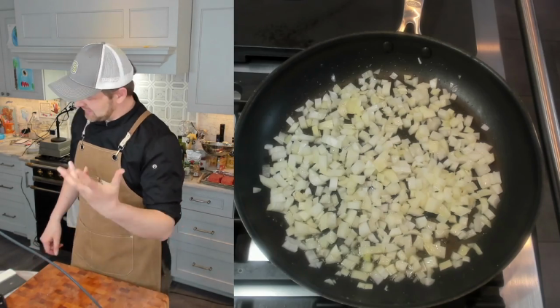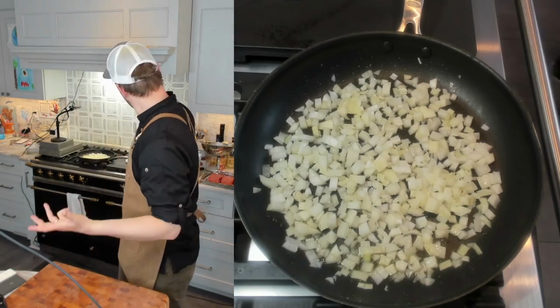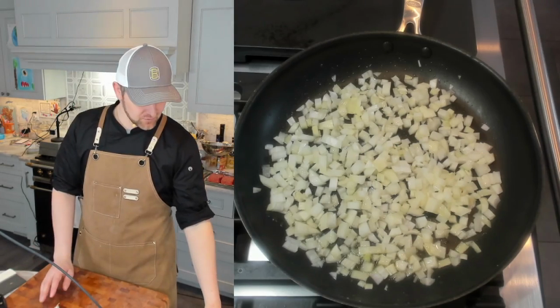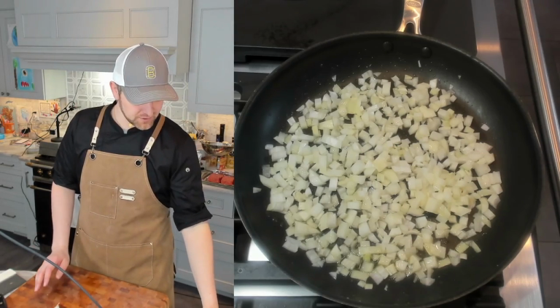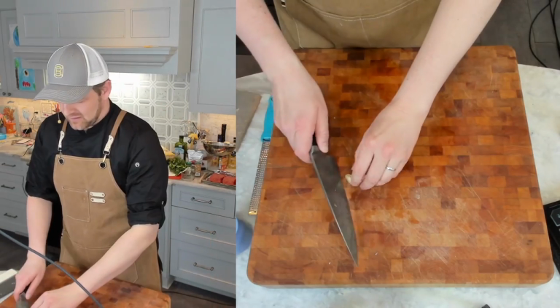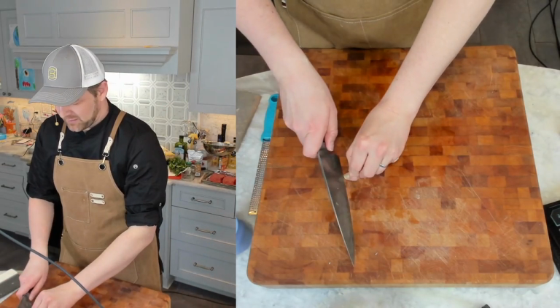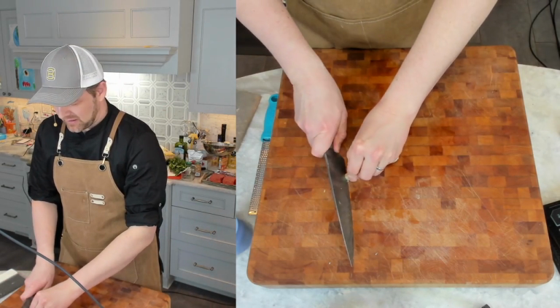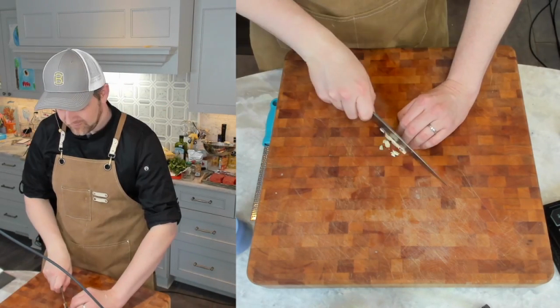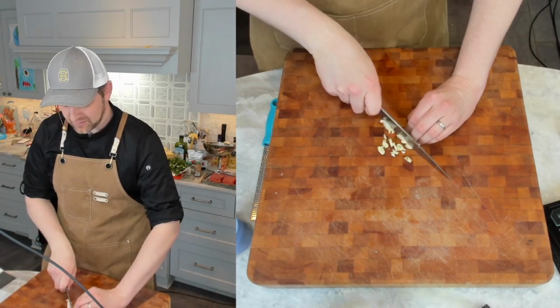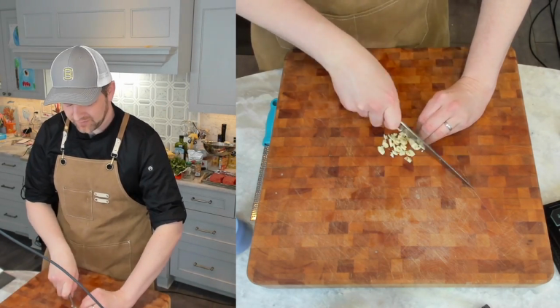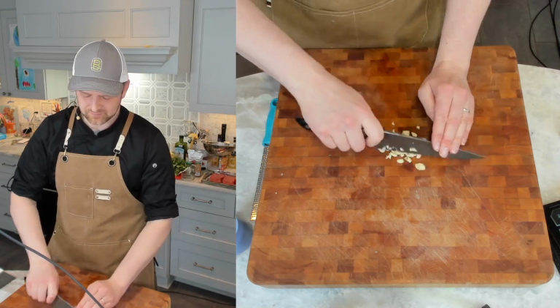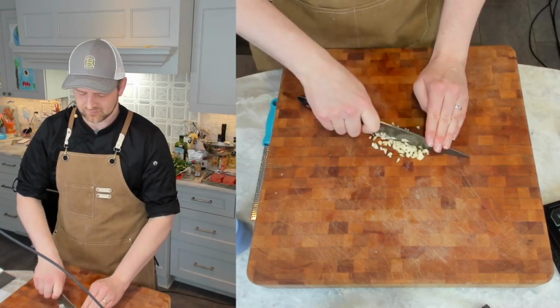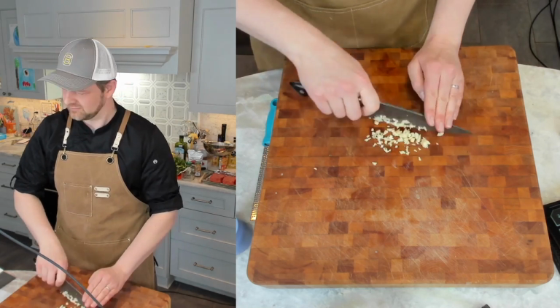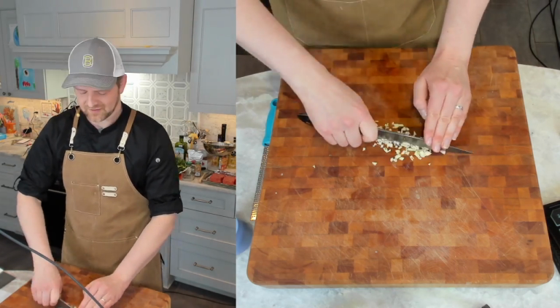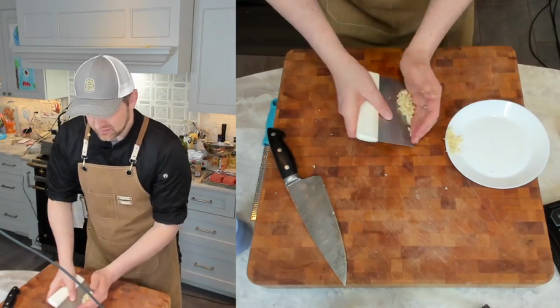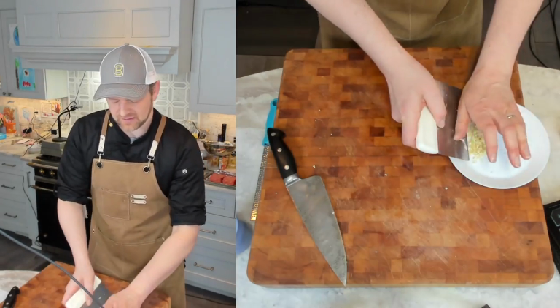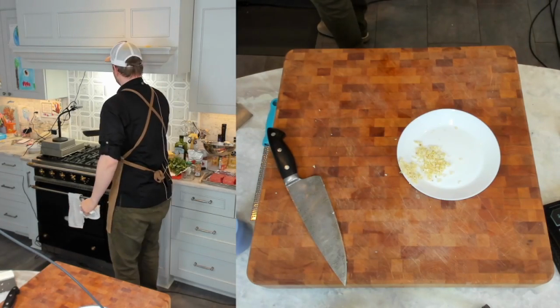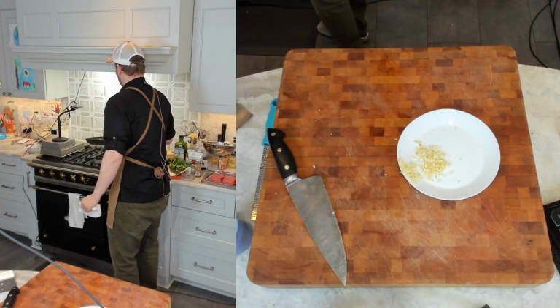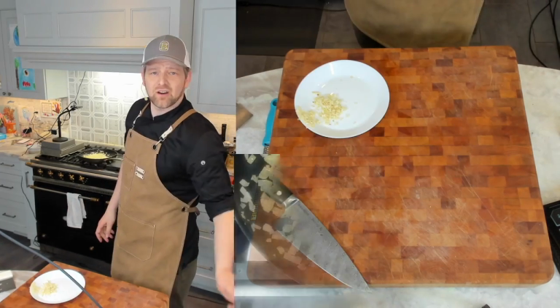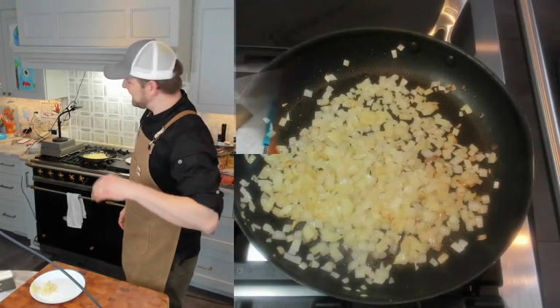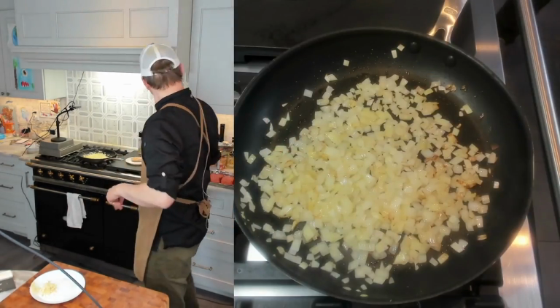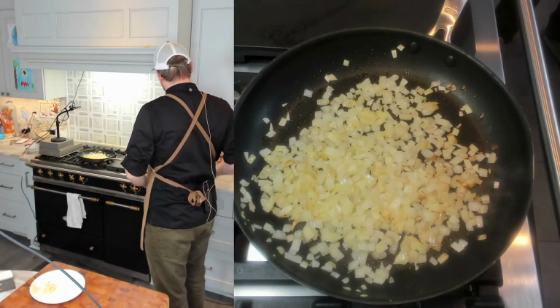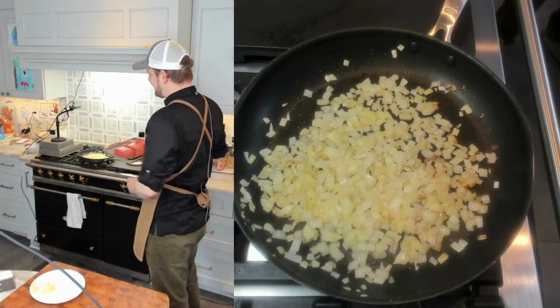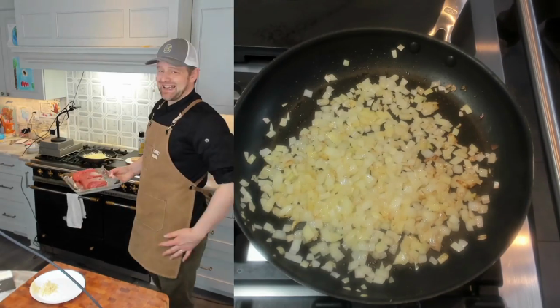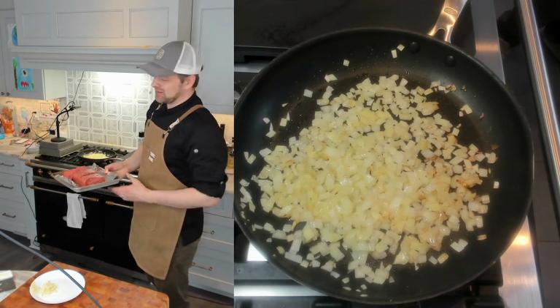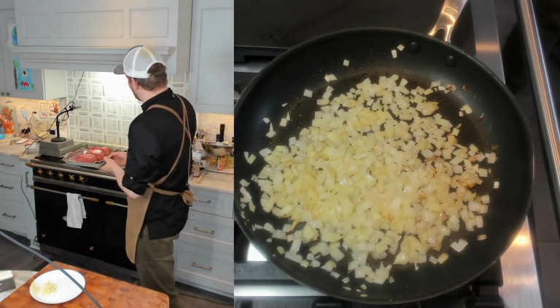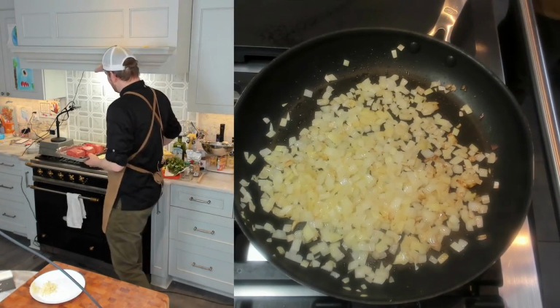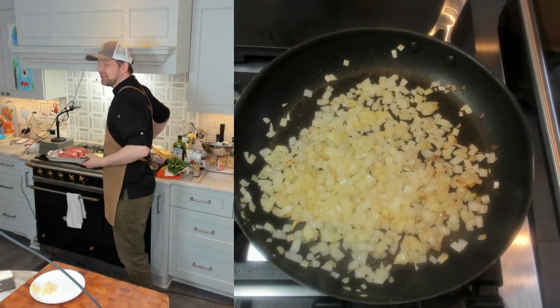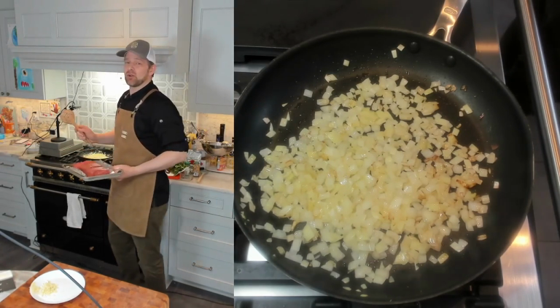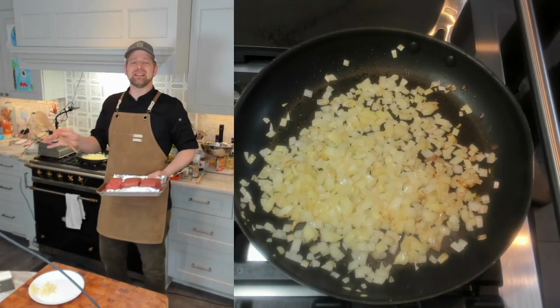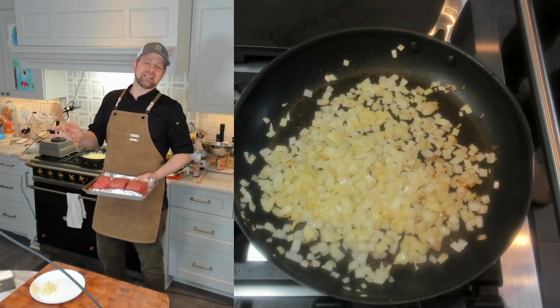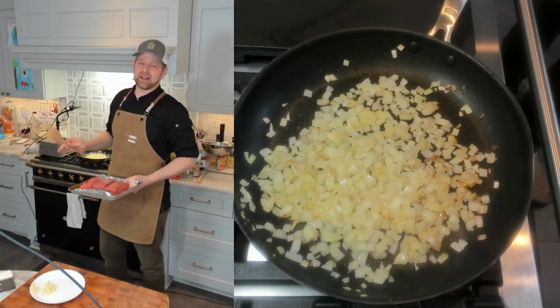In the meanwhile, we're also going to mince up our garlic. Our onions are looking good. Let's go ahead and add our lamb, break it up and cook it until it's no longer pink. That's going to take about eight minutes.